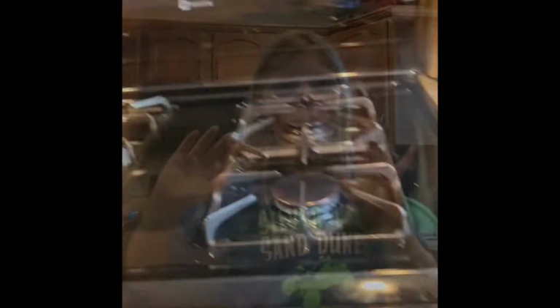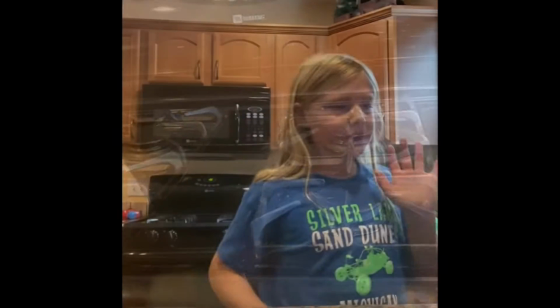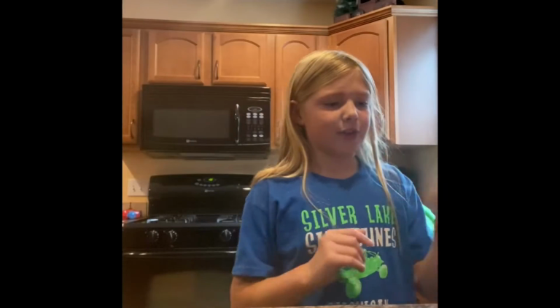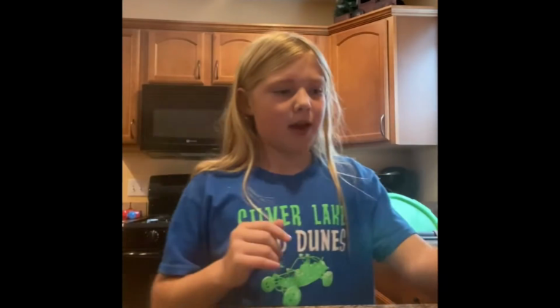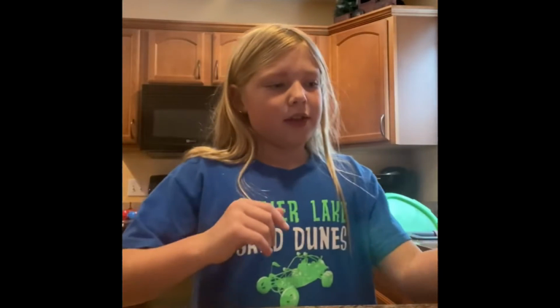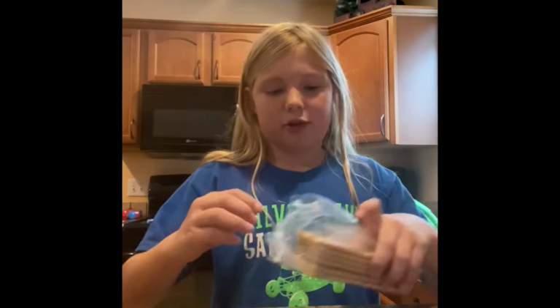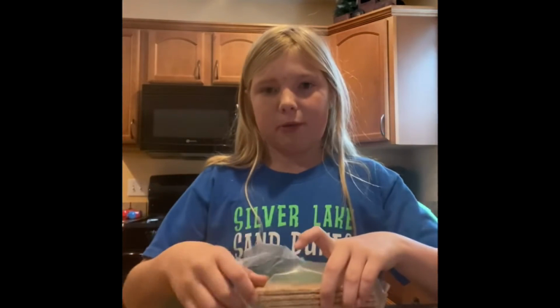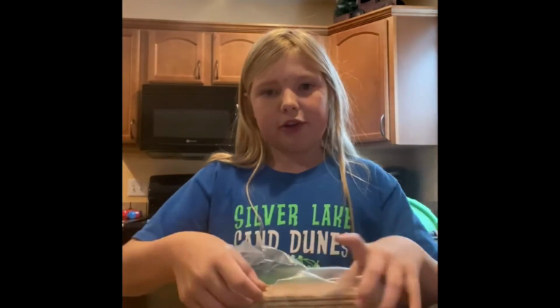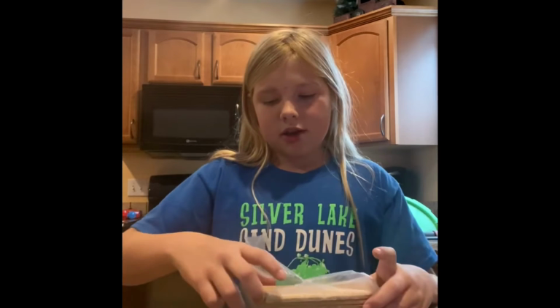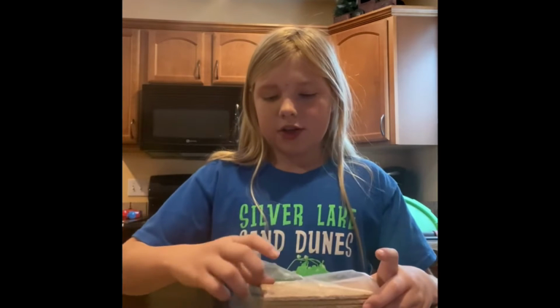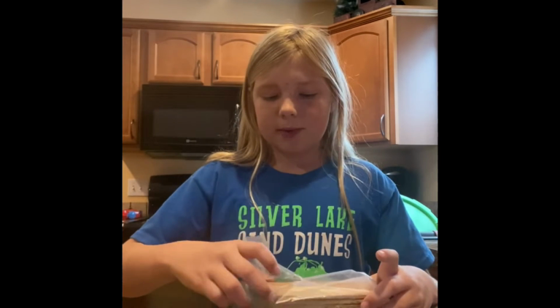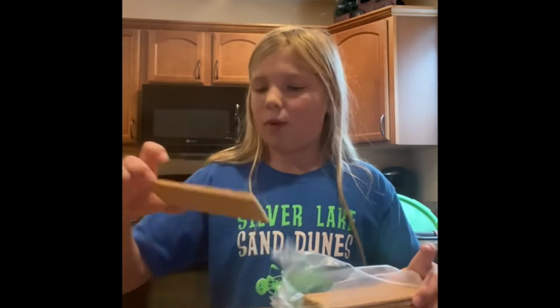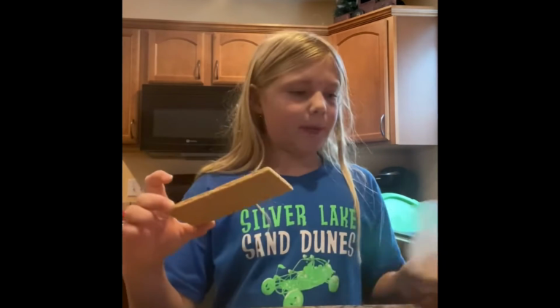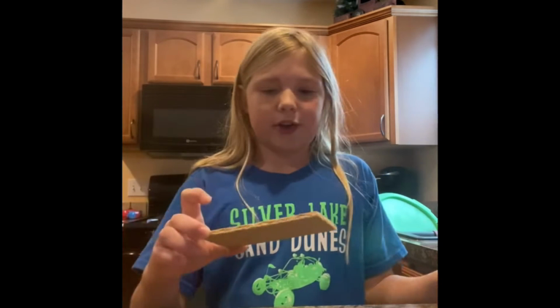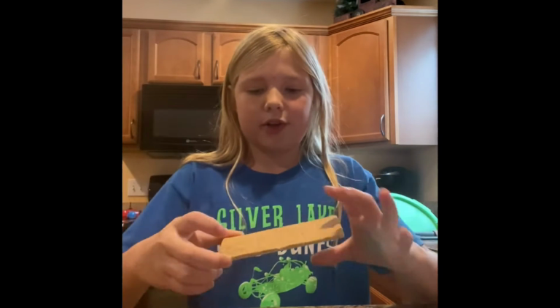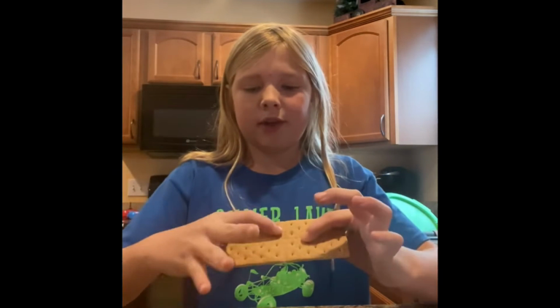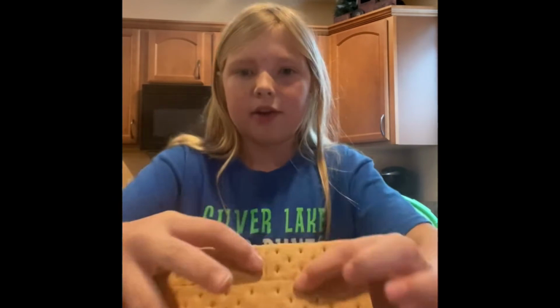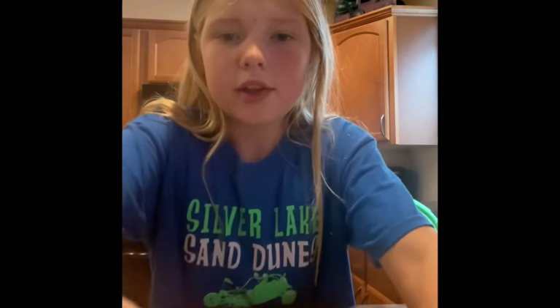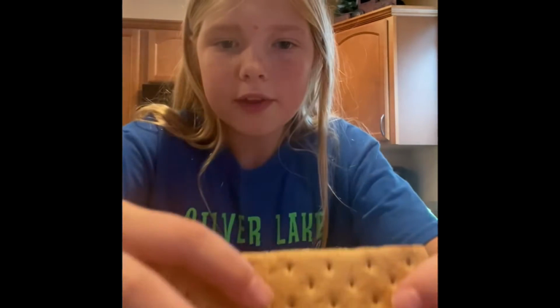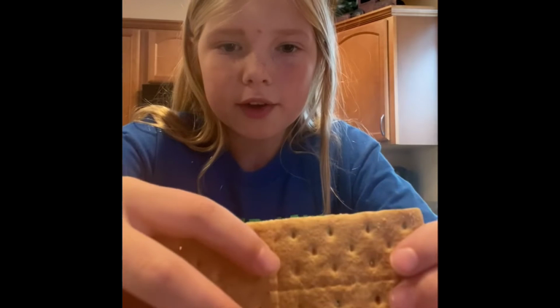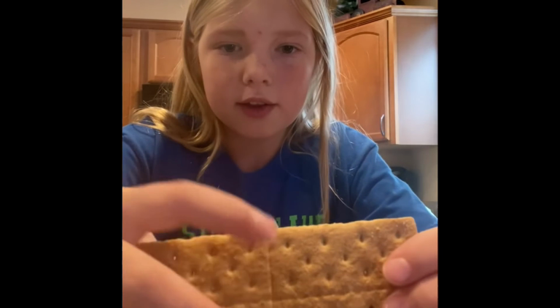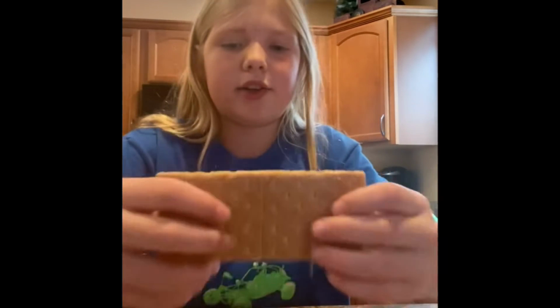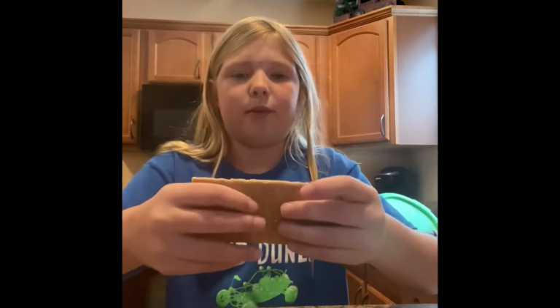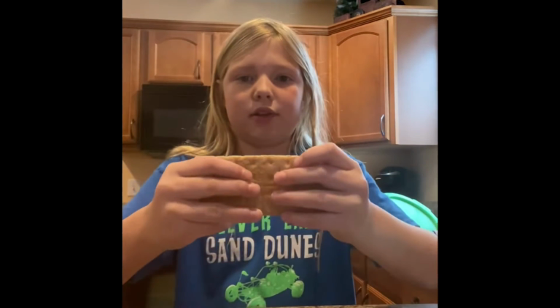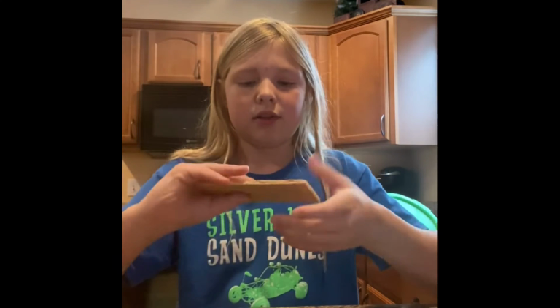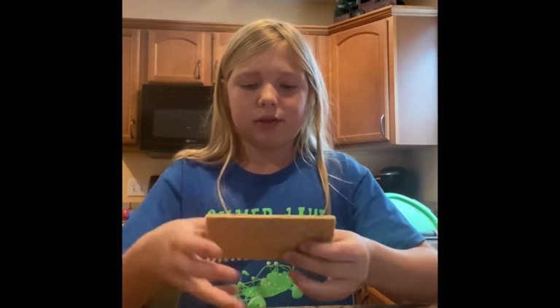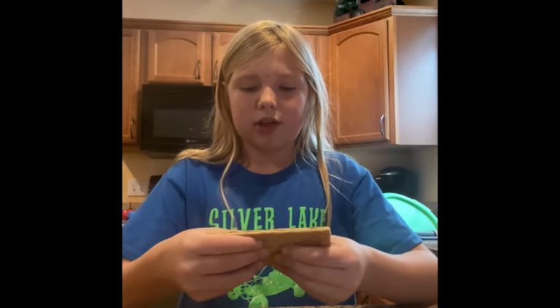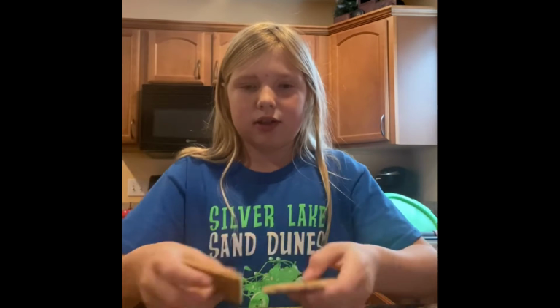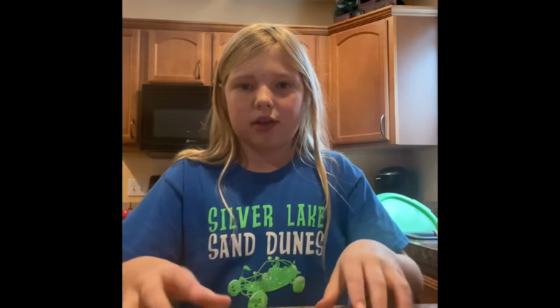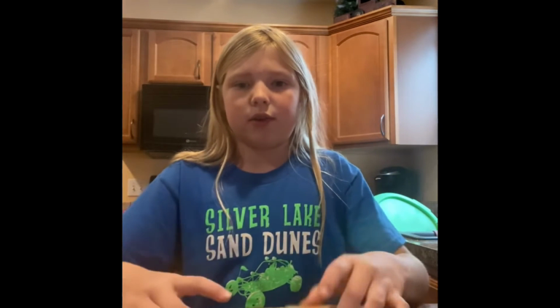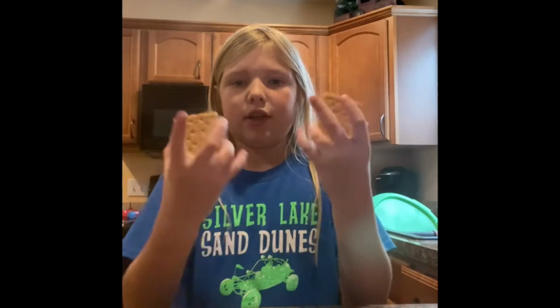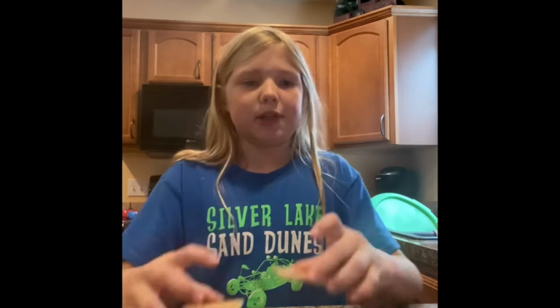Now to get started, you're going to want some graham crackers. You're just going to want one graham cracker, and there is a line — you're going to want to split on that line so you have two pieces.